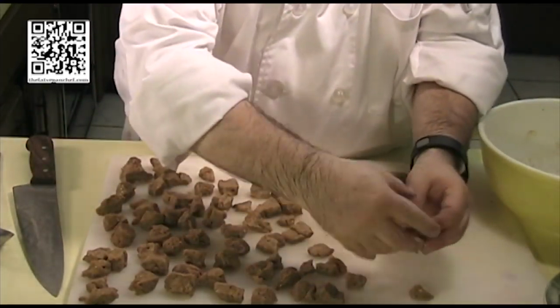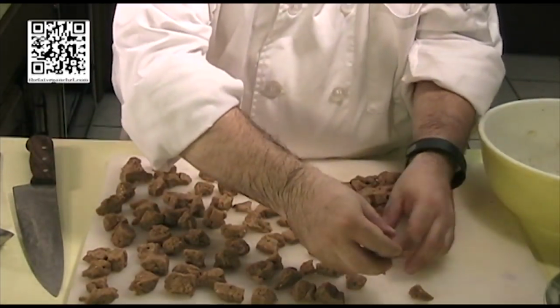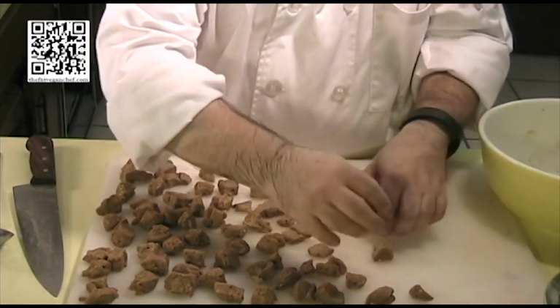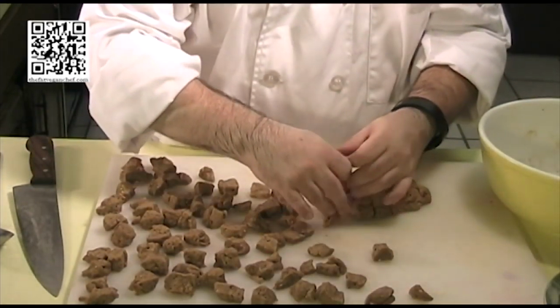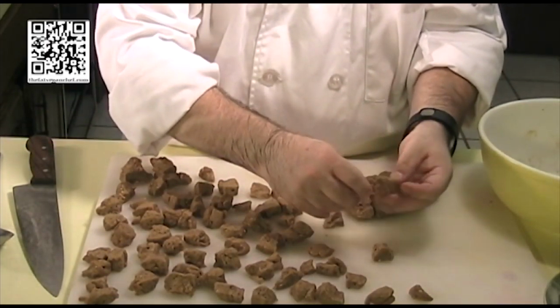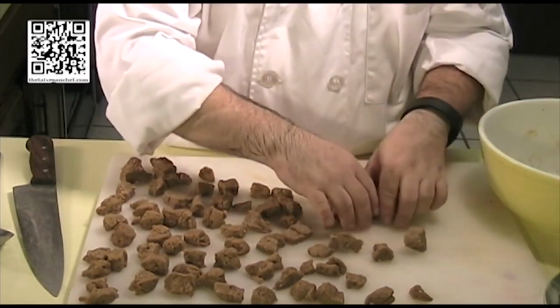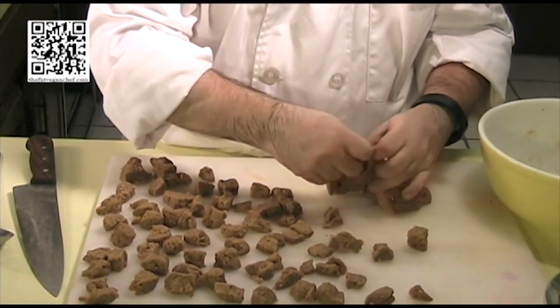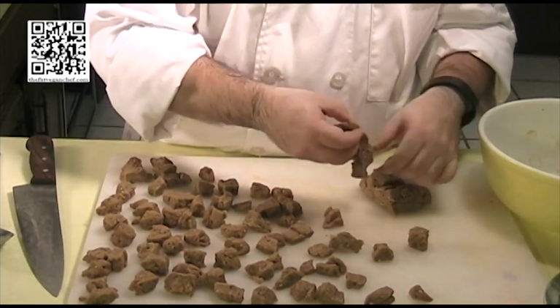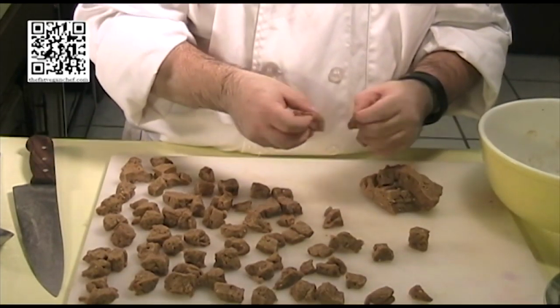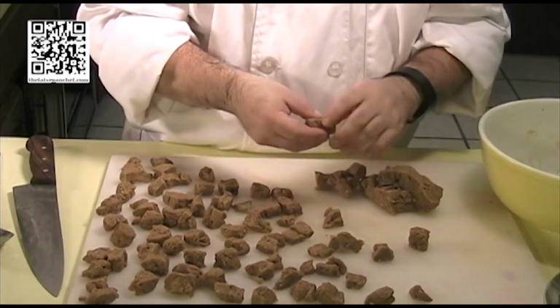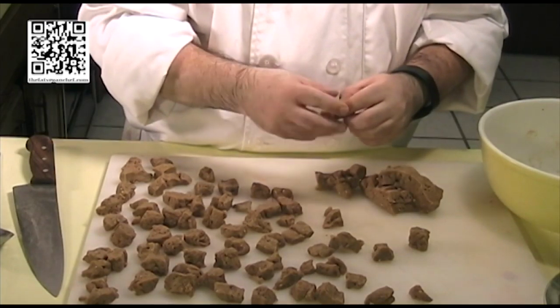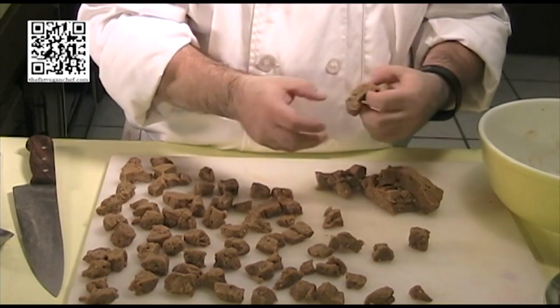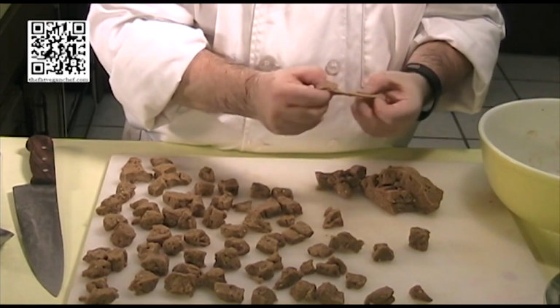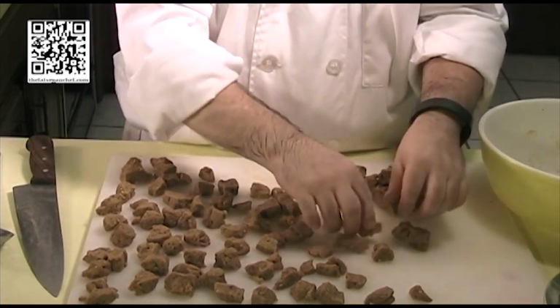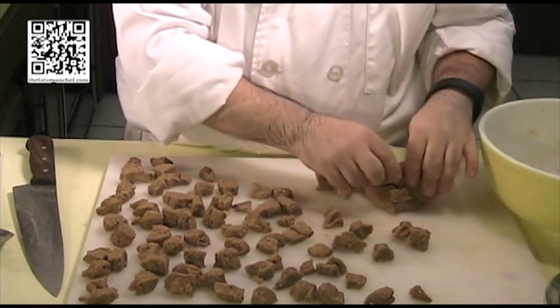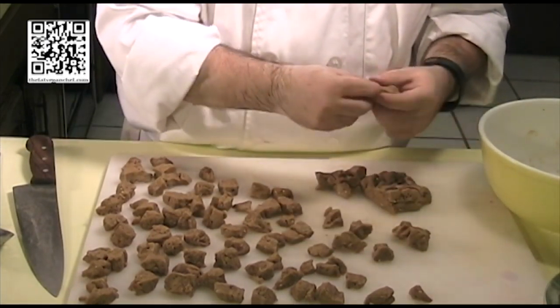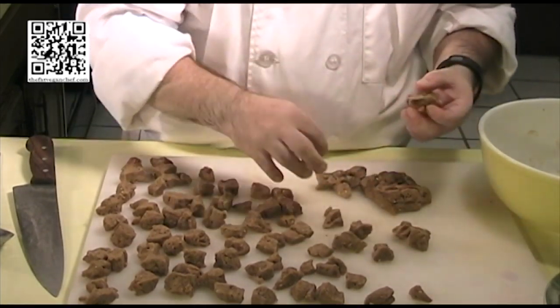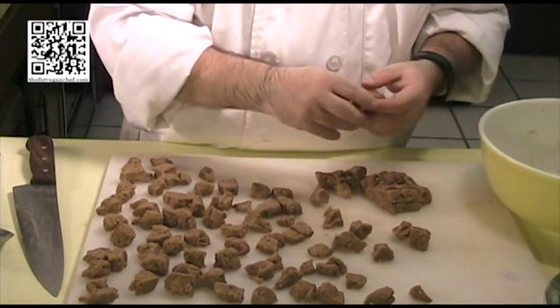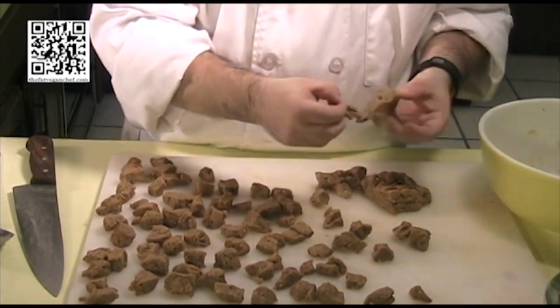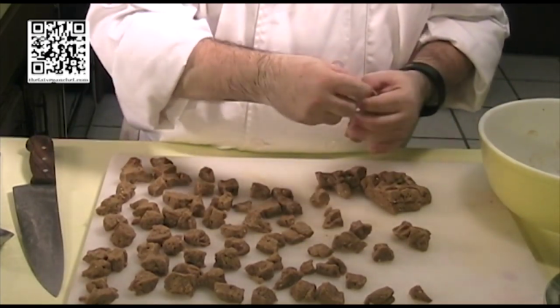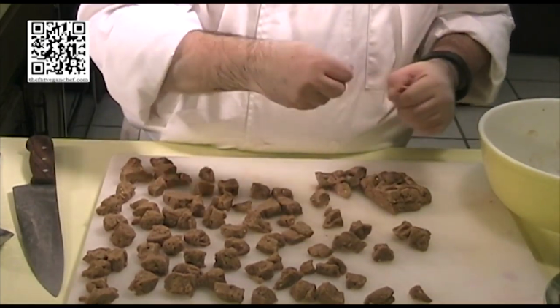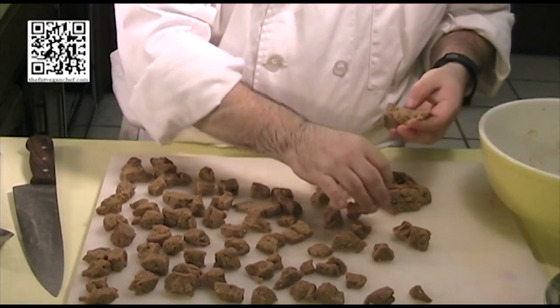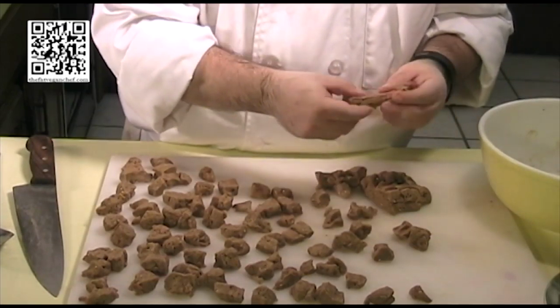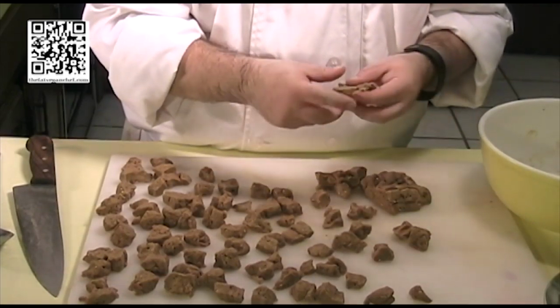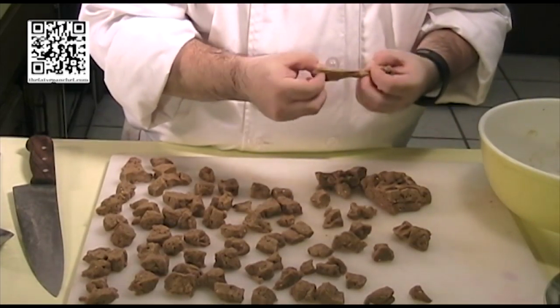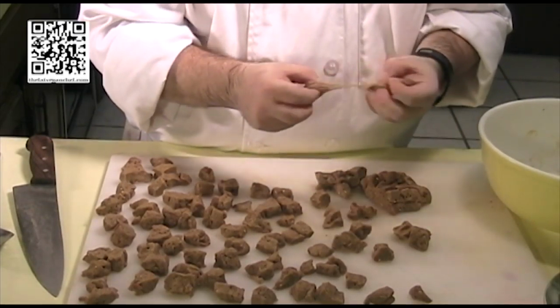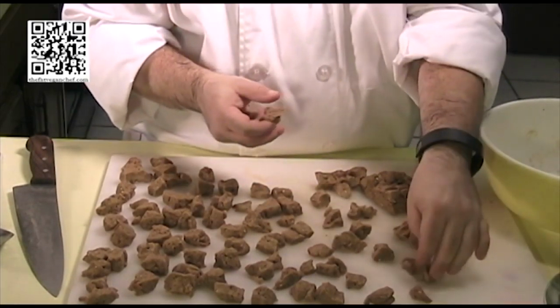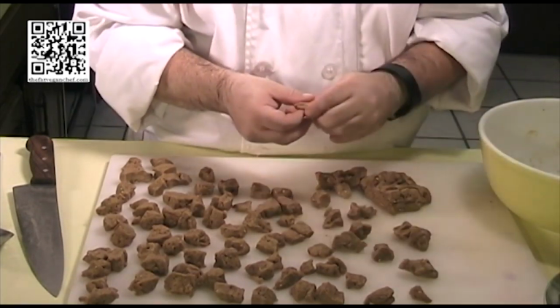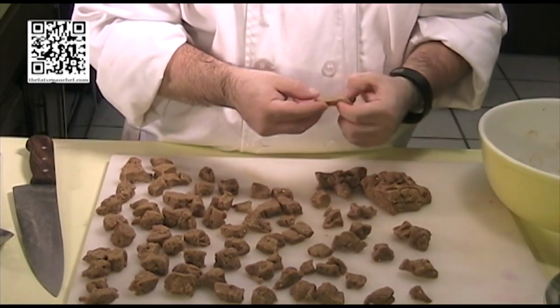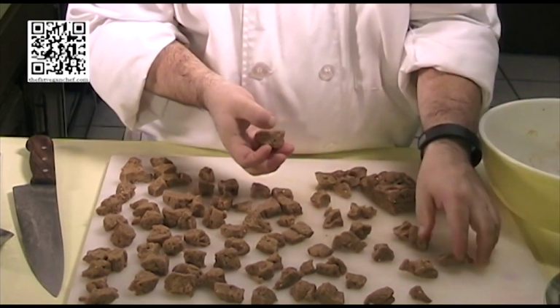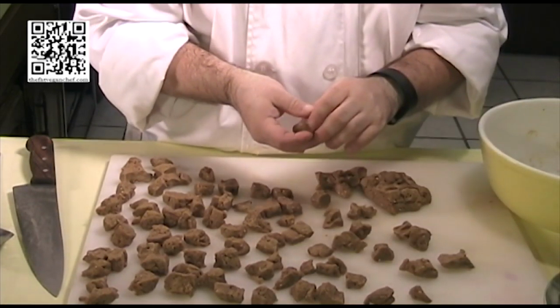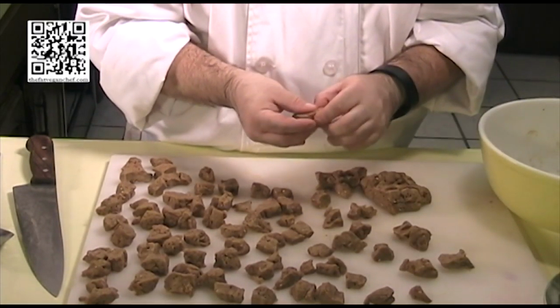We've got these all cut up in little bite-sized chunks. Now that we've got them in bite-sized chunks, we're going to go ahead and cook these. I'll meet you over at the pot.